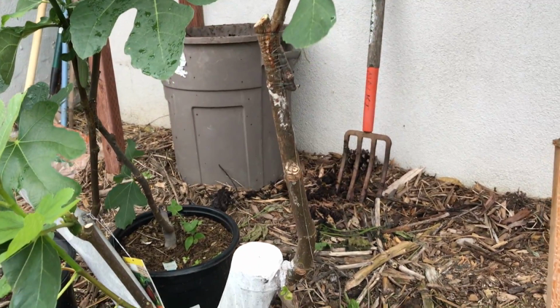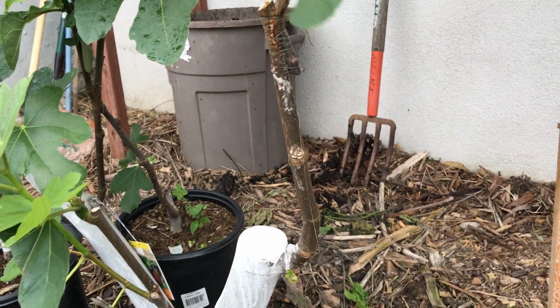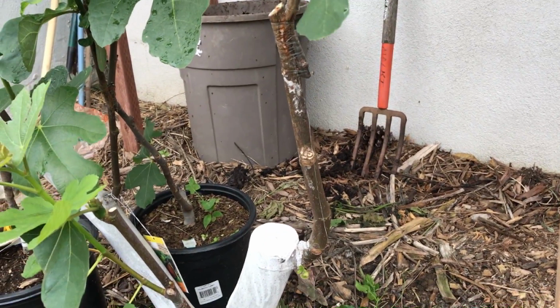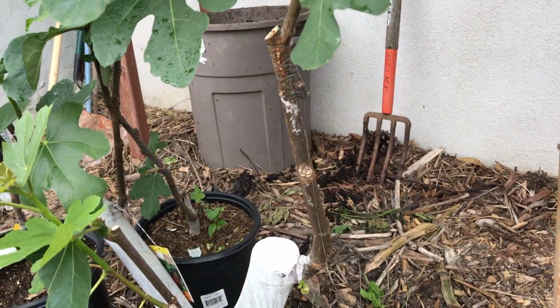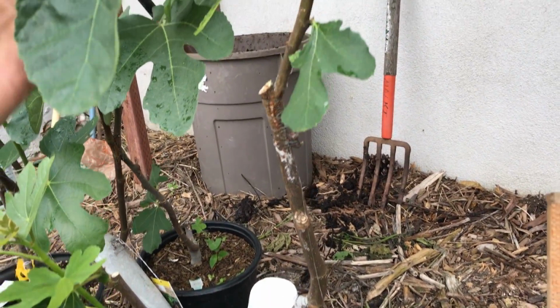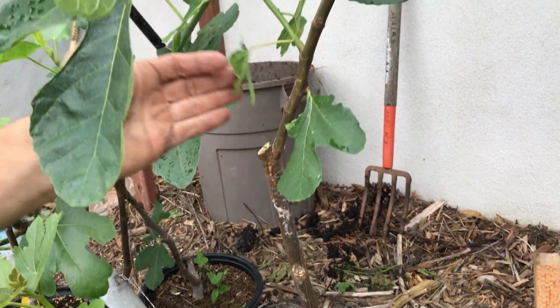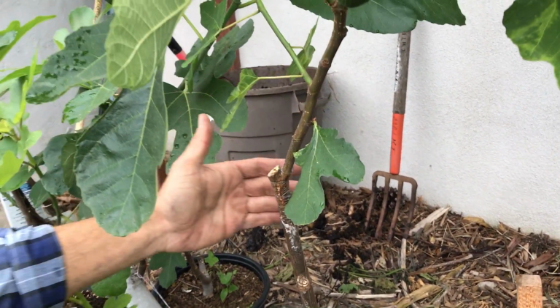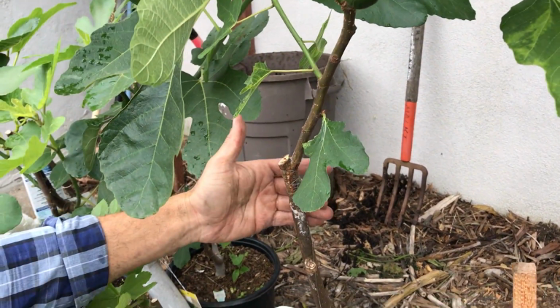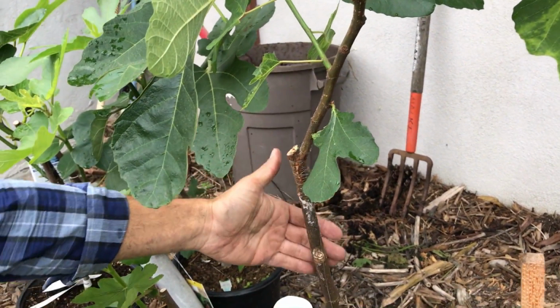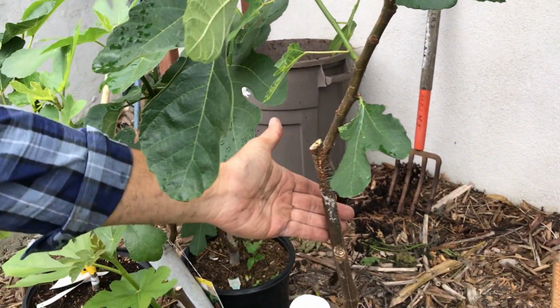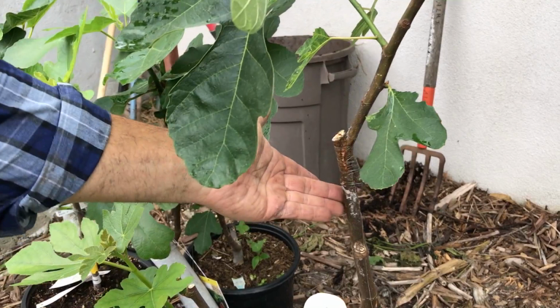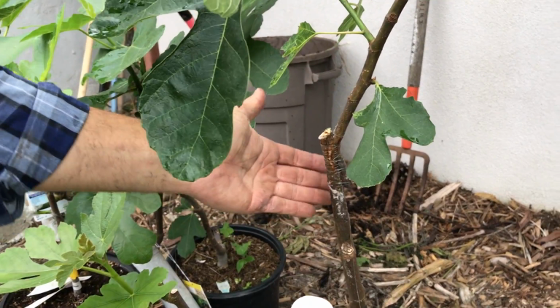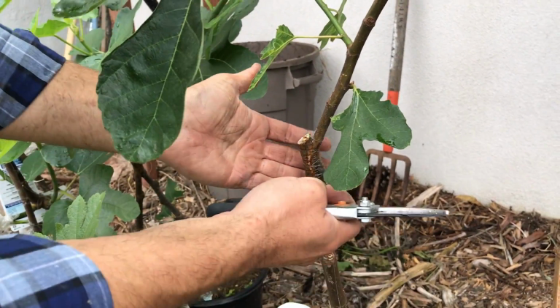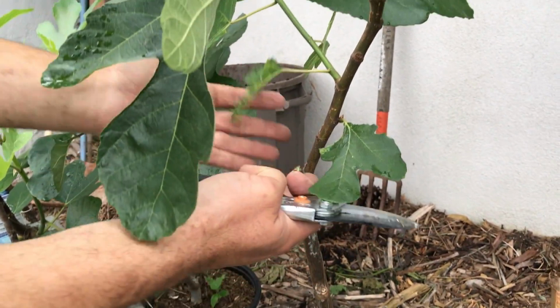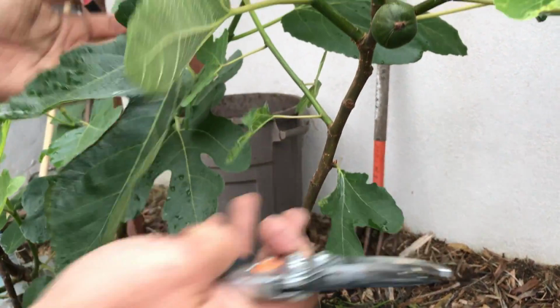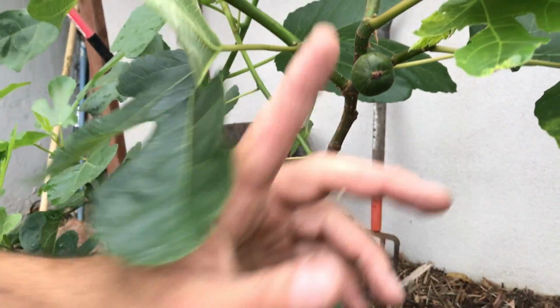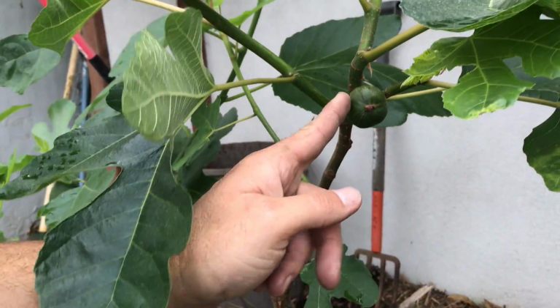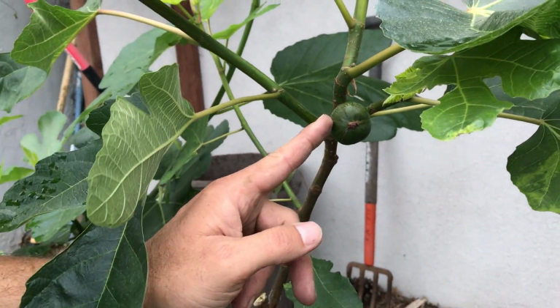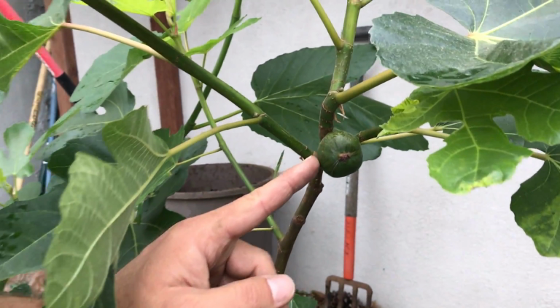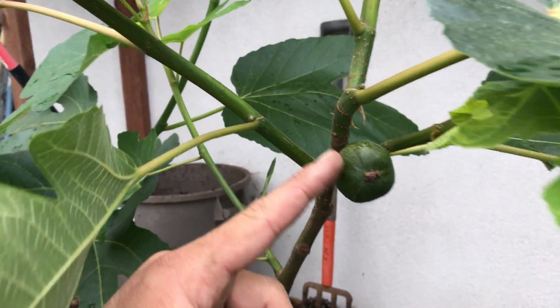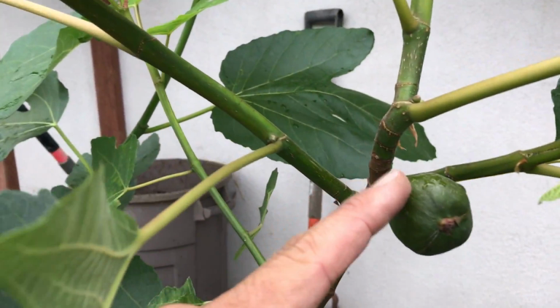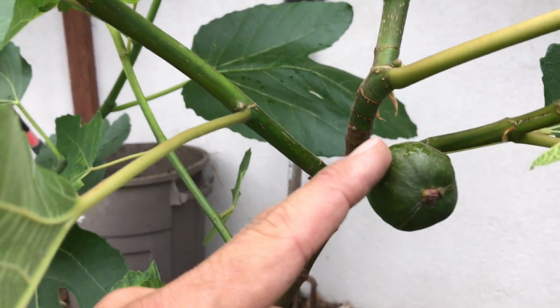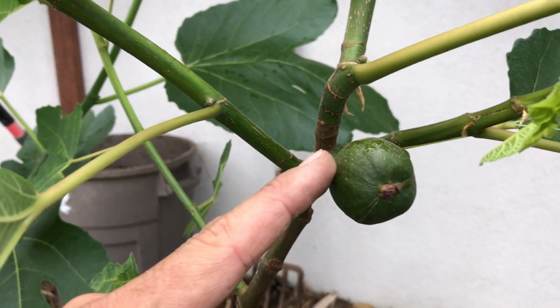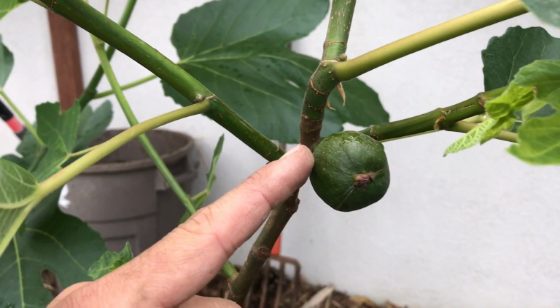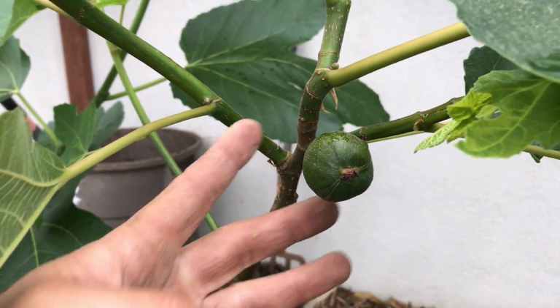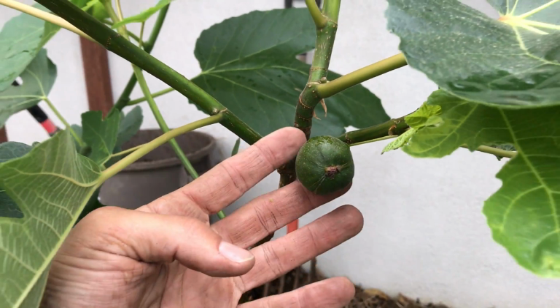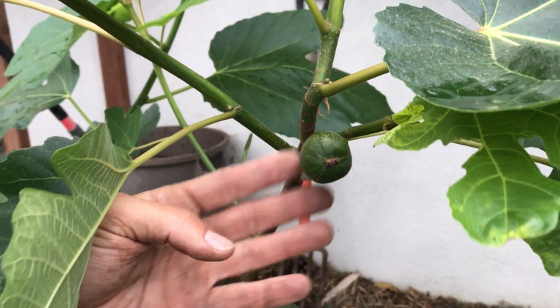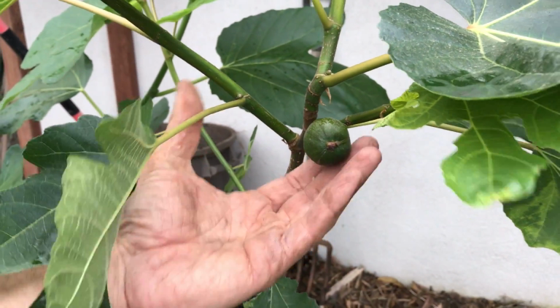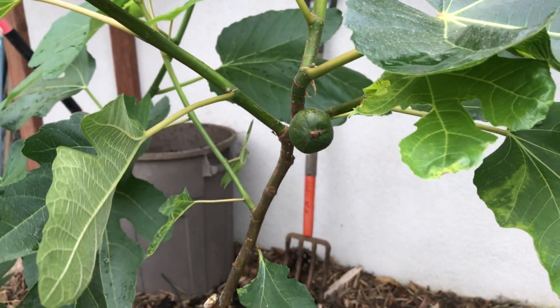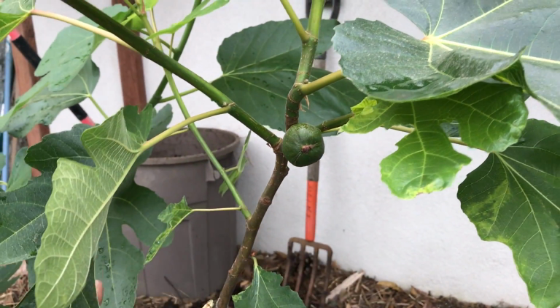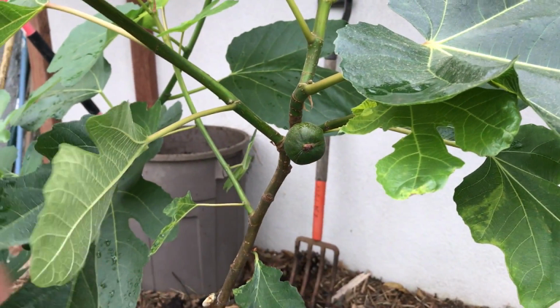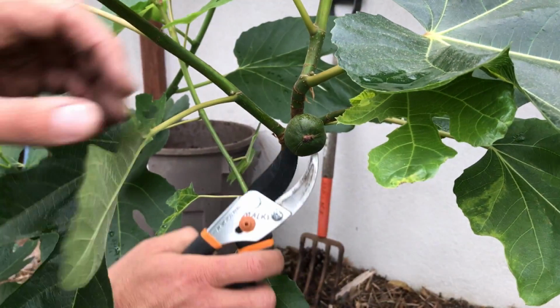Now we've got this root stock supporting this Black Mission fig, which is already making figs by the way, so we're going to take off the figs as well, as they're going to be taking excess energy and also contributing weight against those healing tissues.